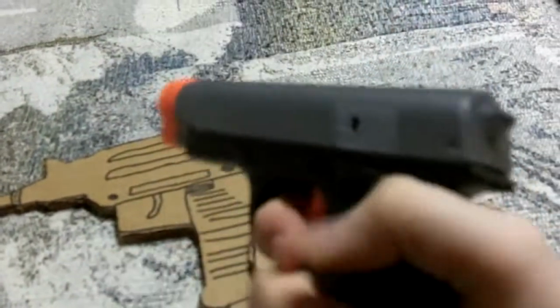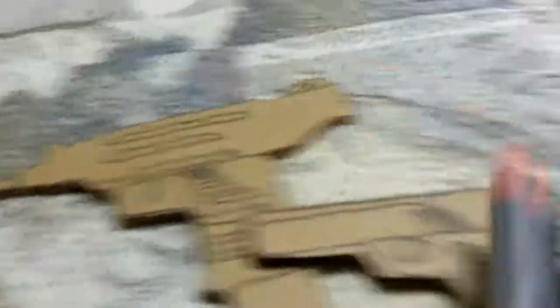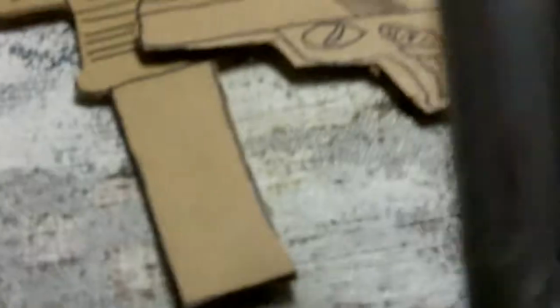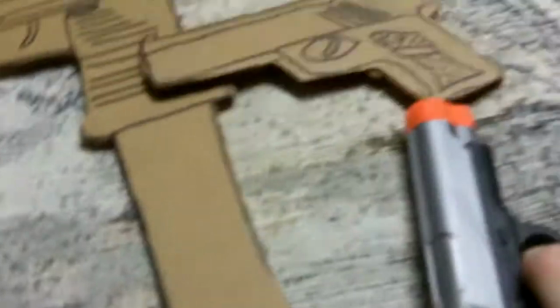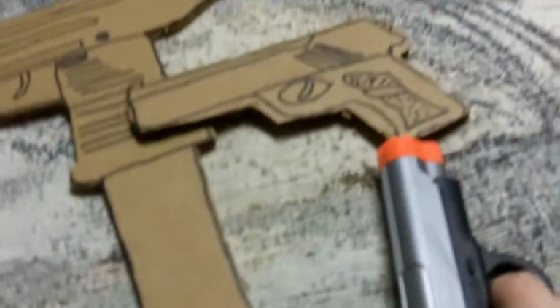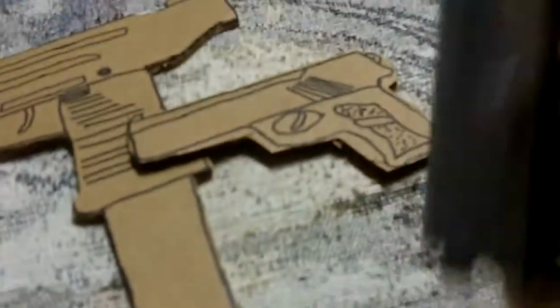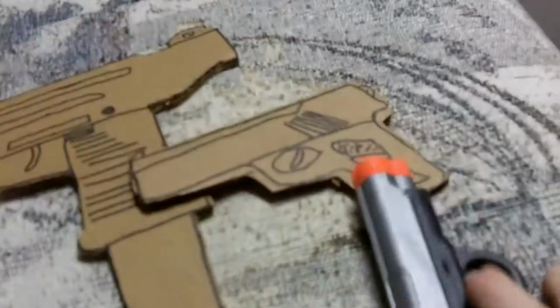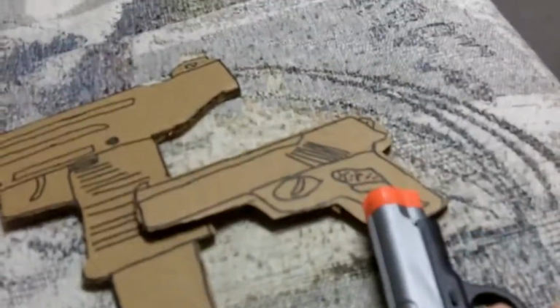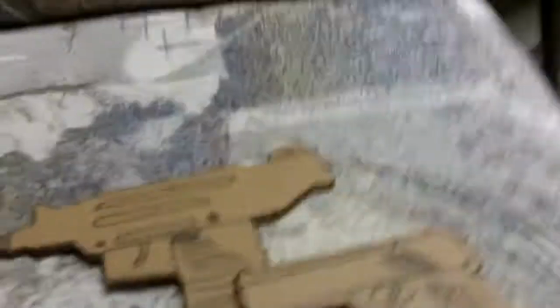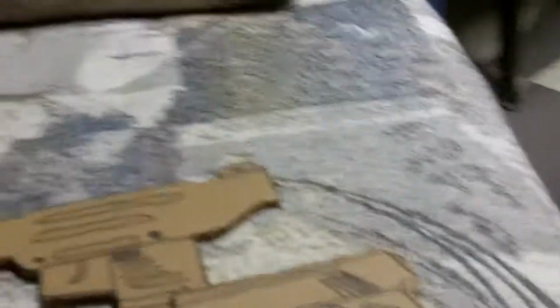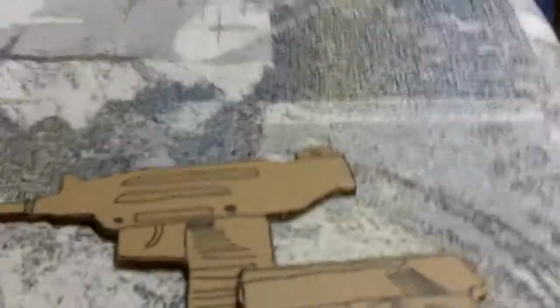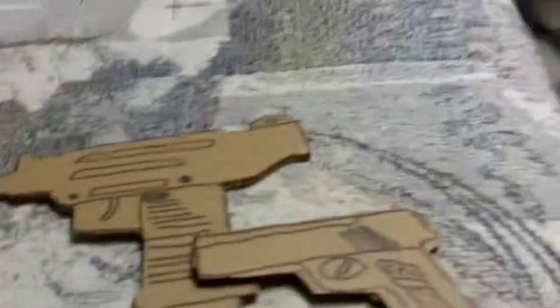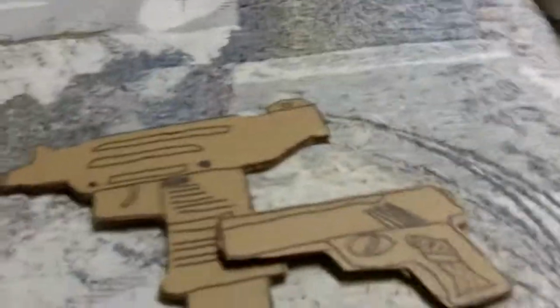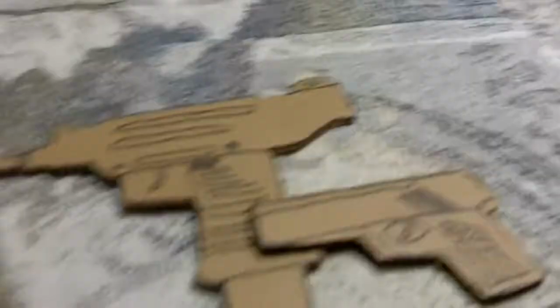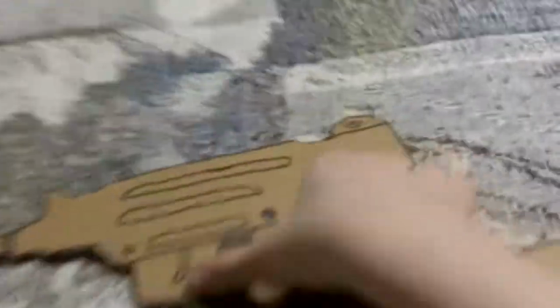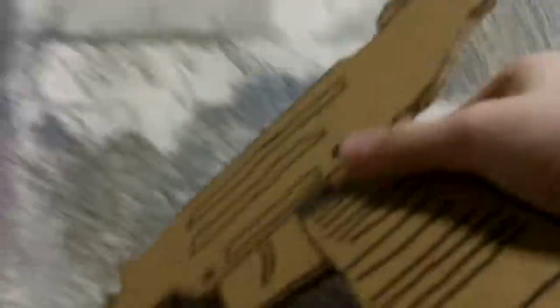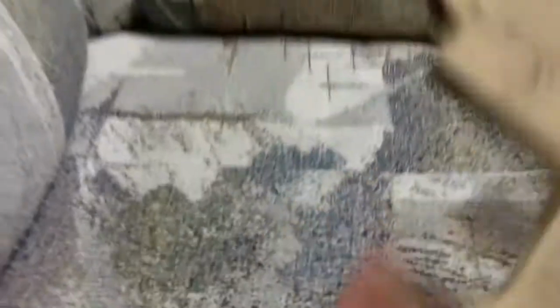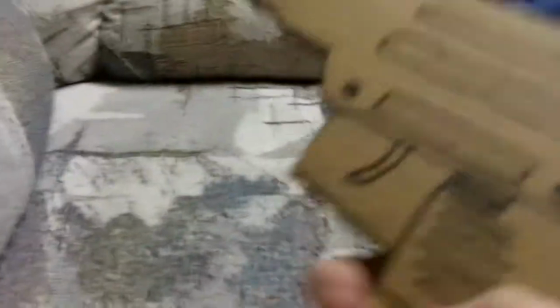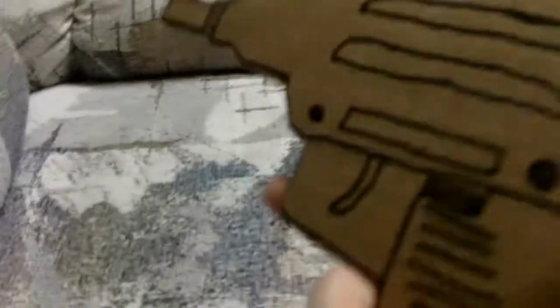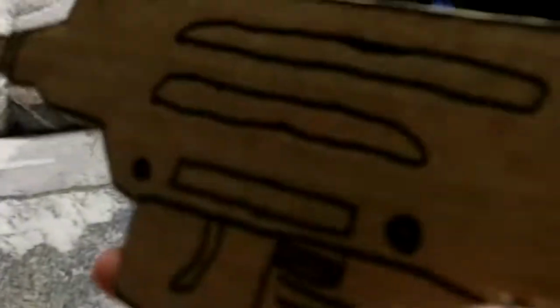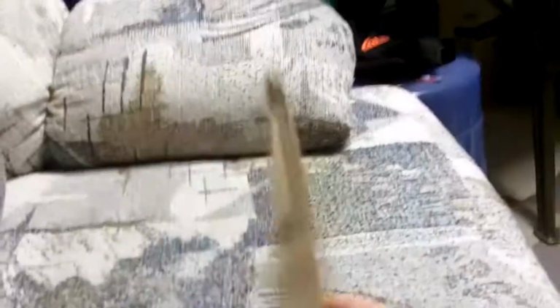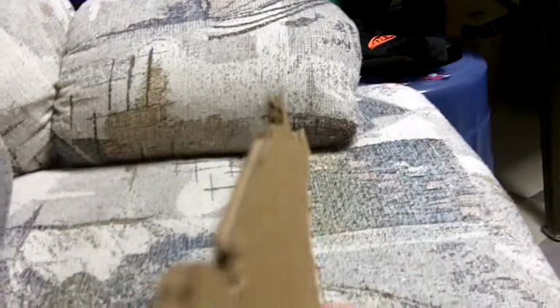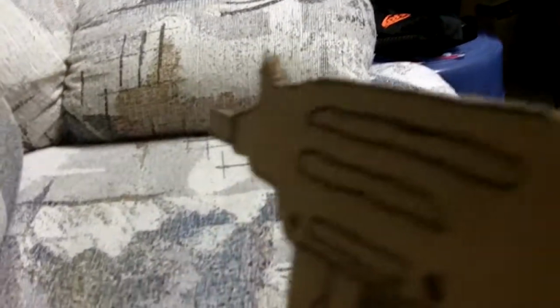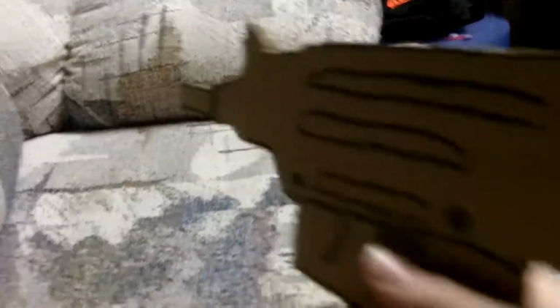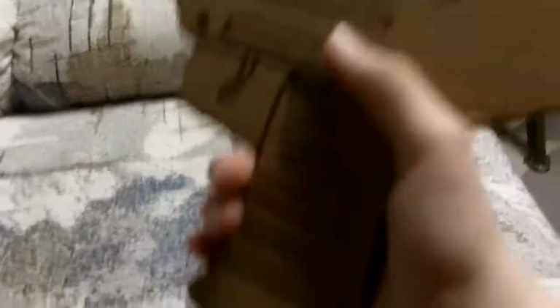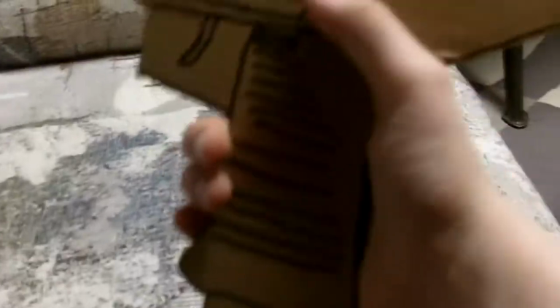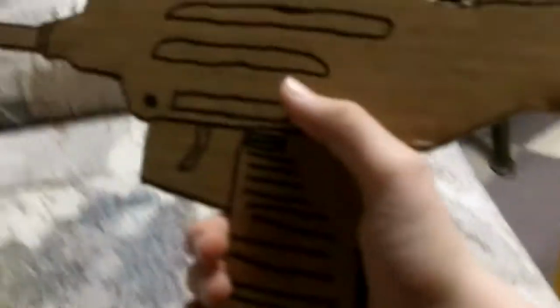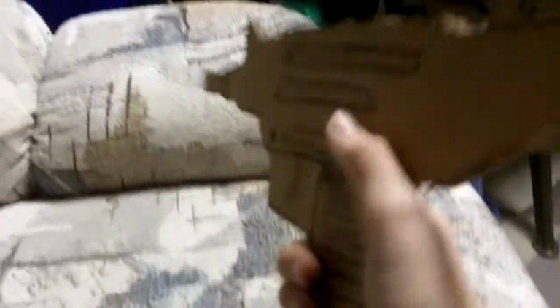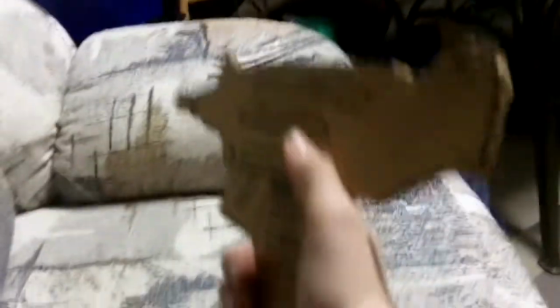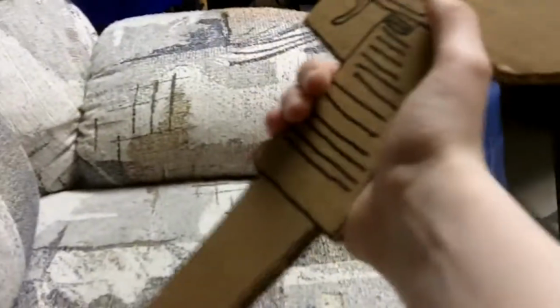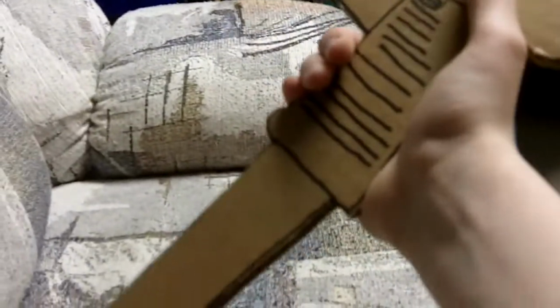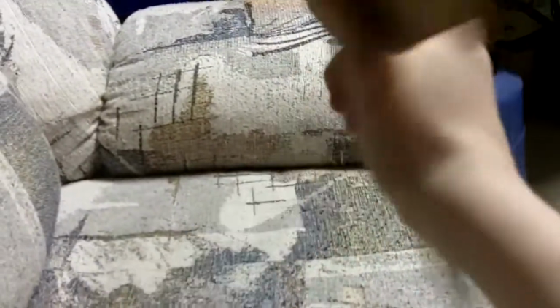No, there will not be a clip release, no, there will not be a sliding thing. I really, really liked Pwnisher's video, Cardboard Warfare.